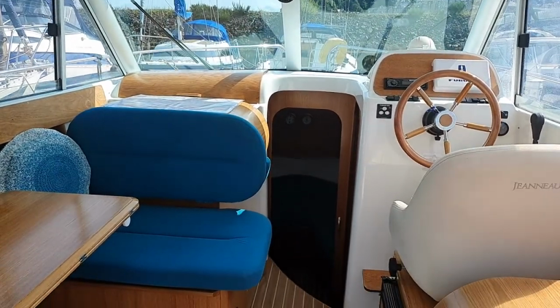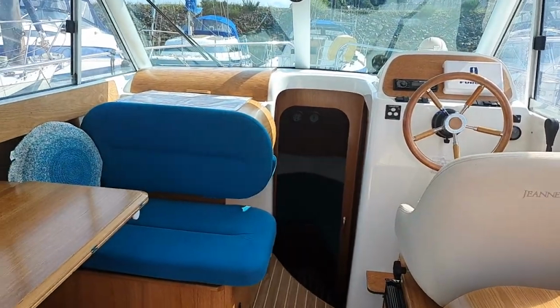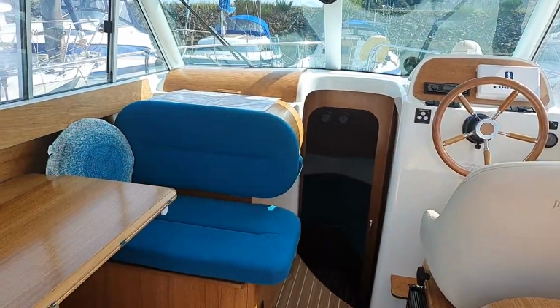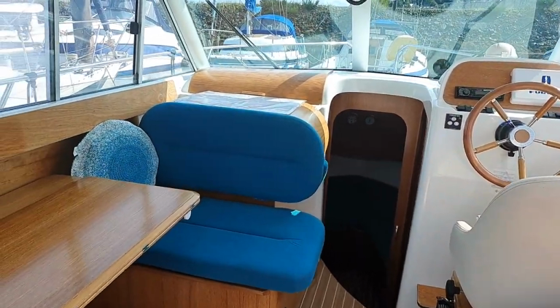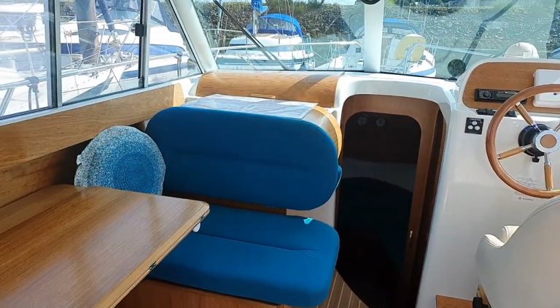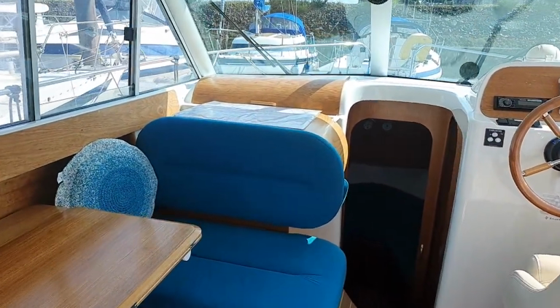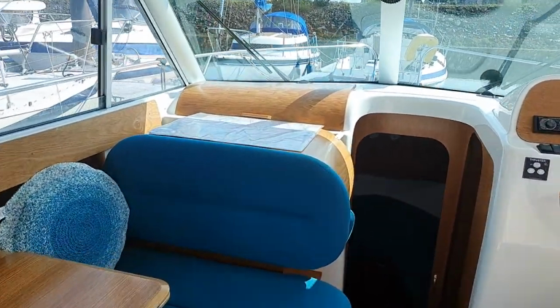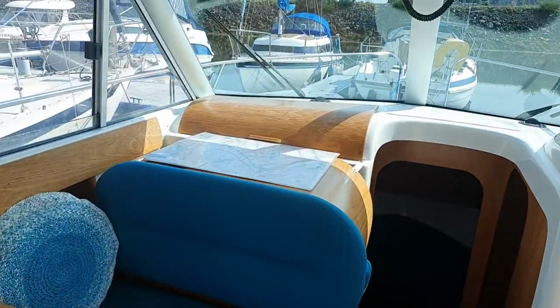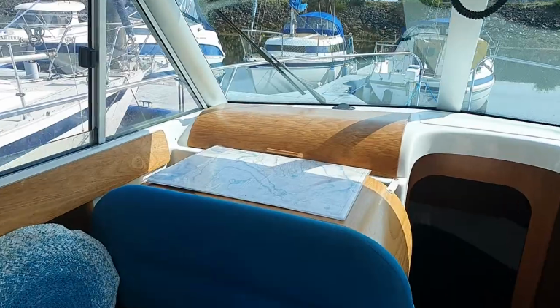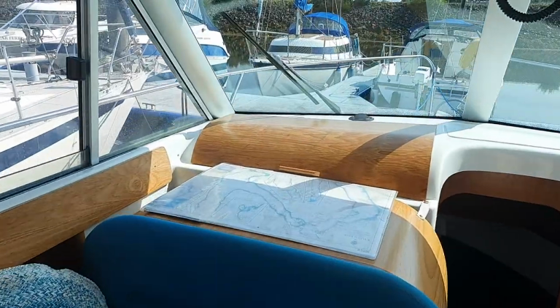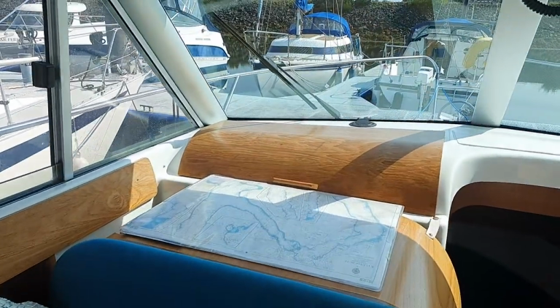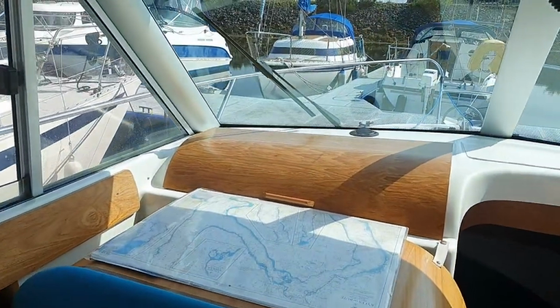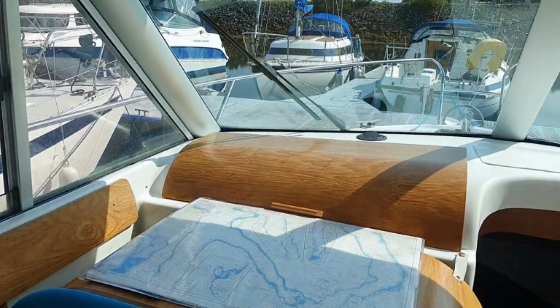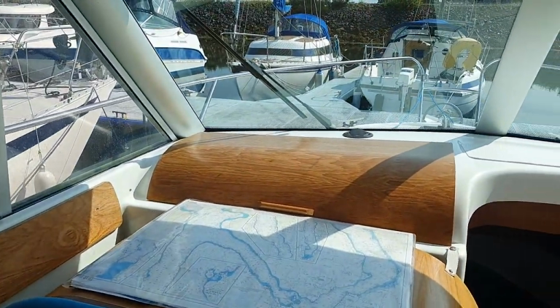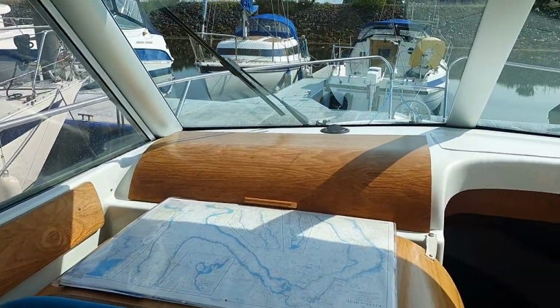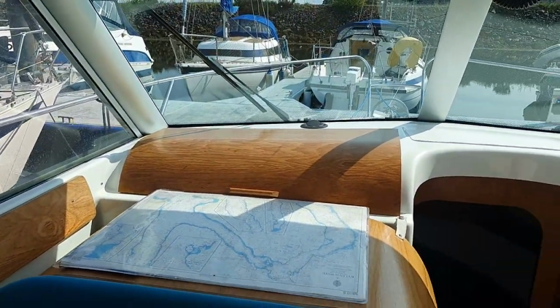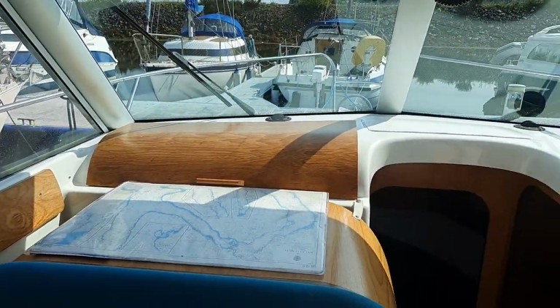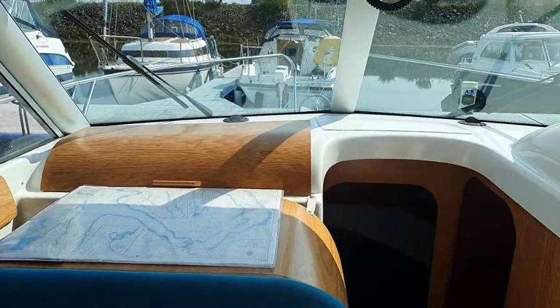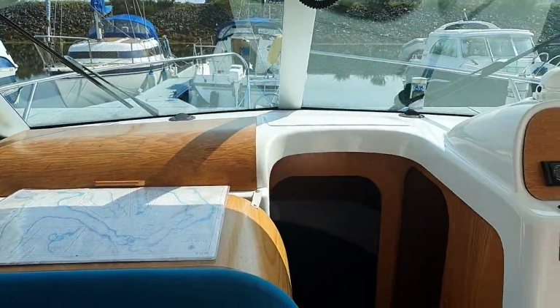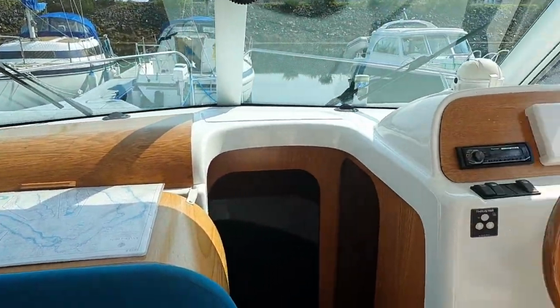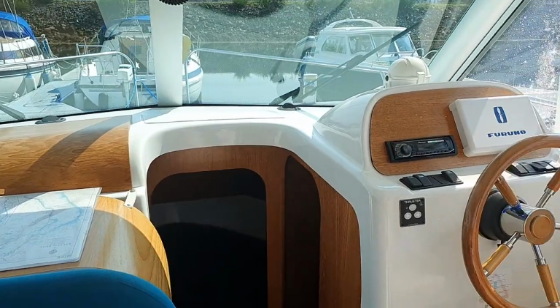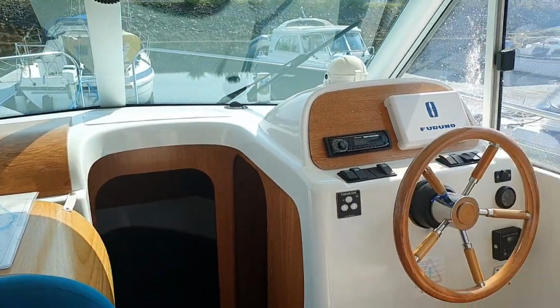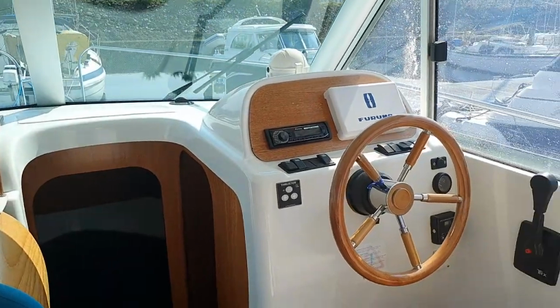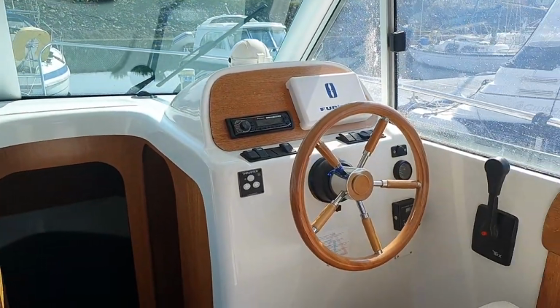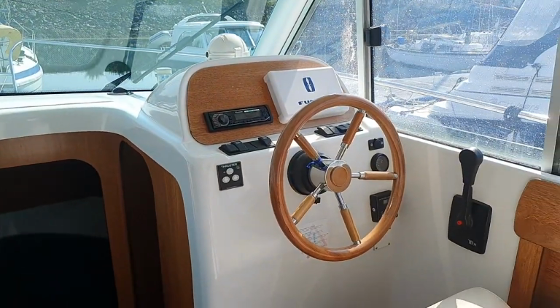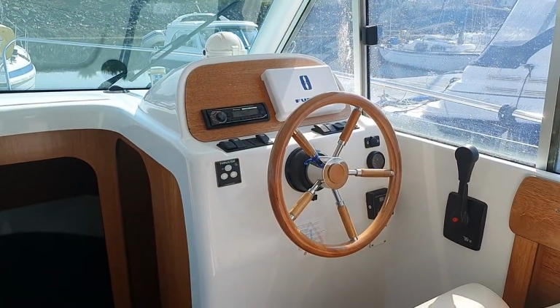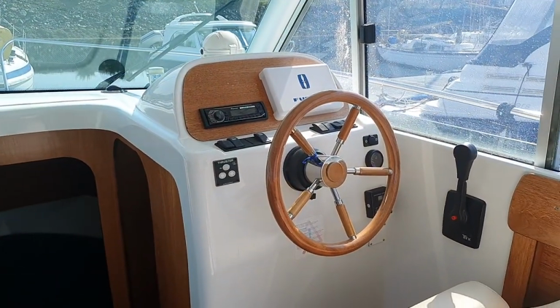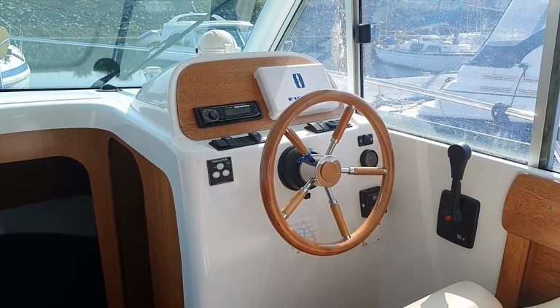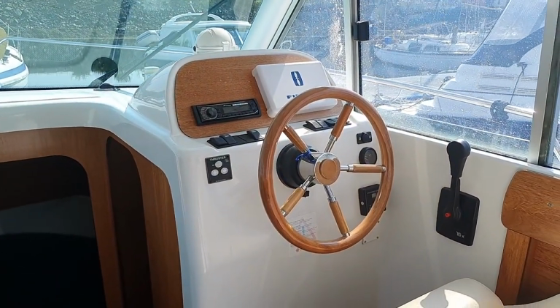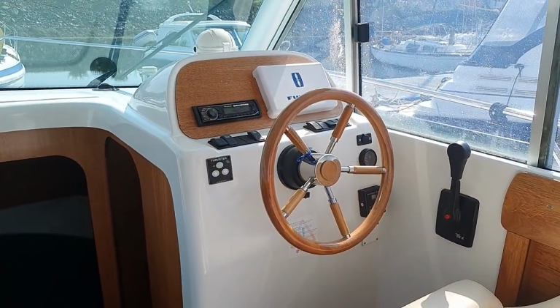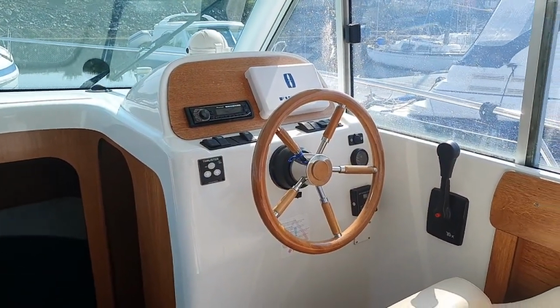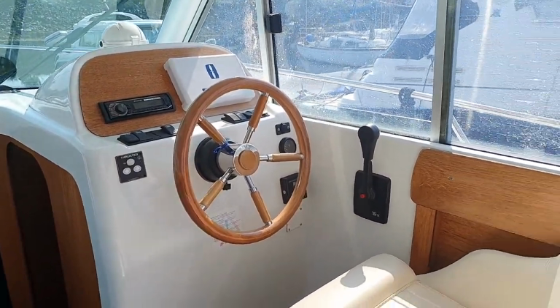There's a chart table here with a chart on it and a lift-up glove pocket behind. Then you have the suite of nav equipment and the helm.